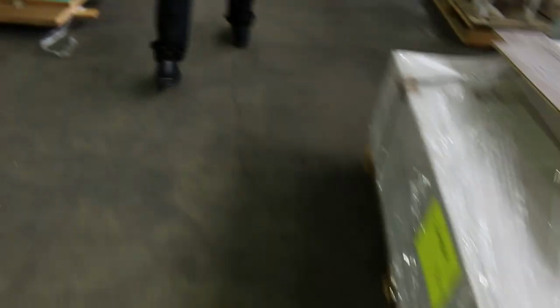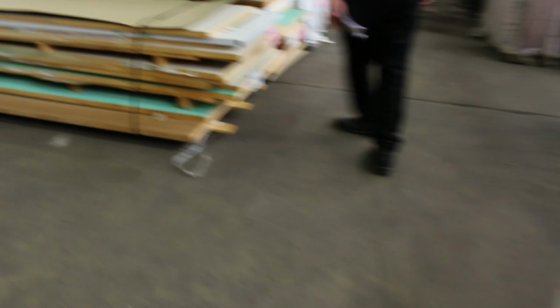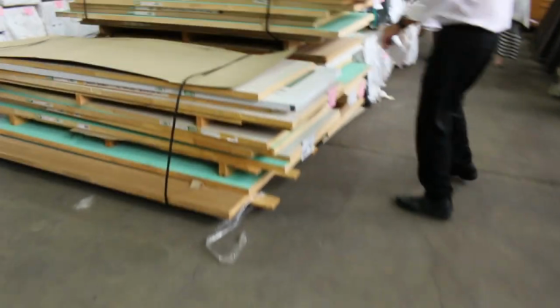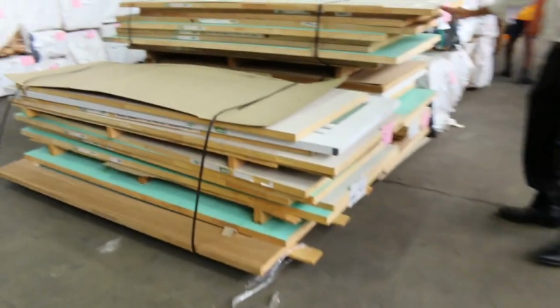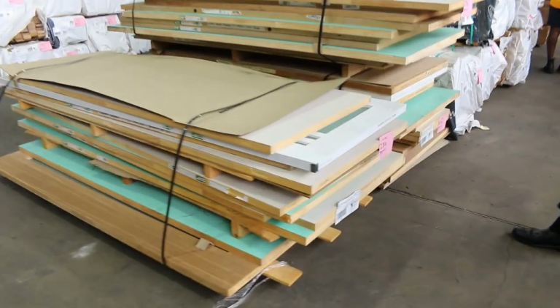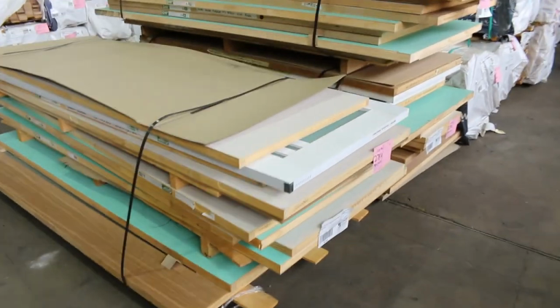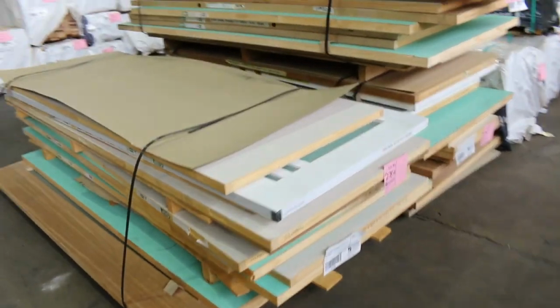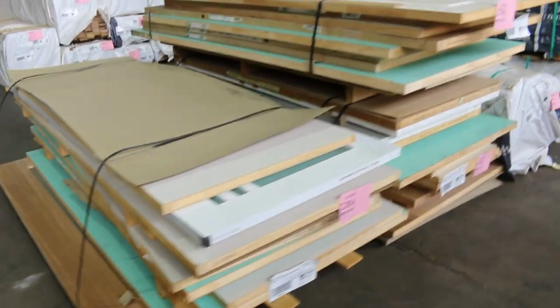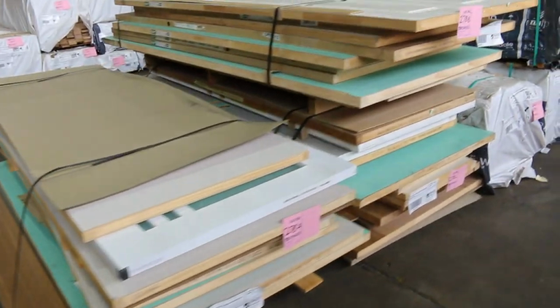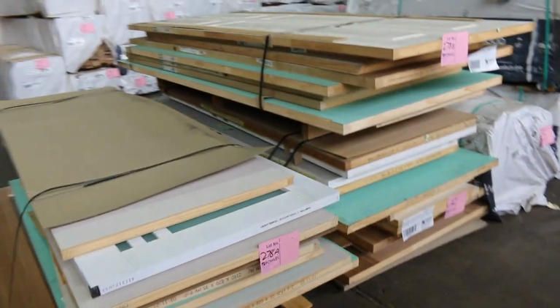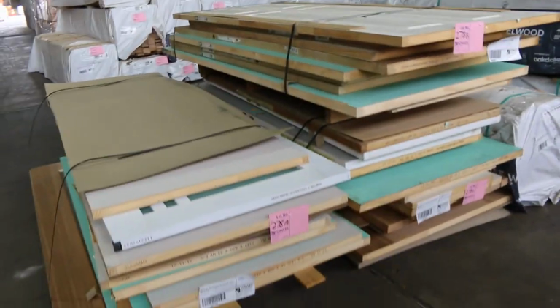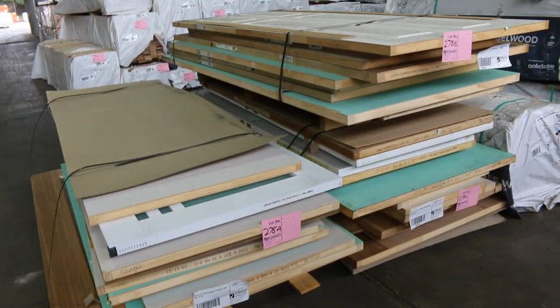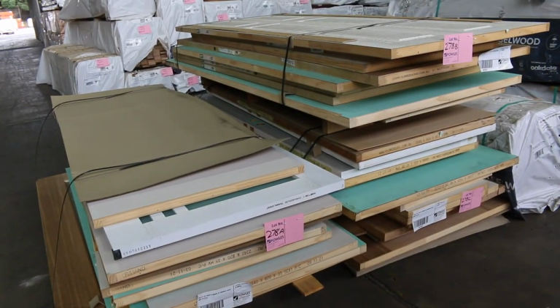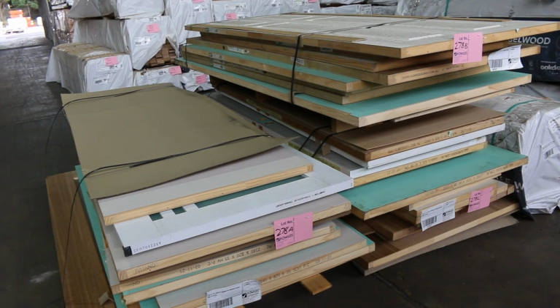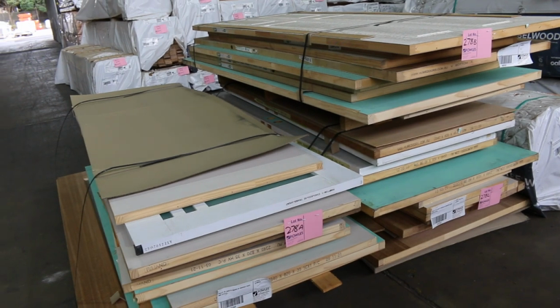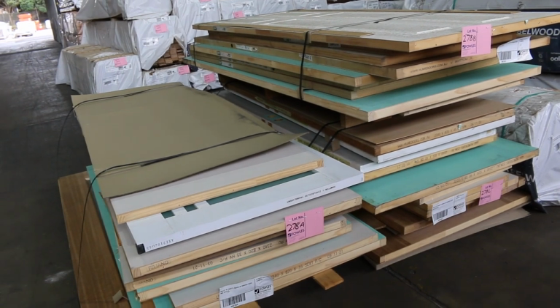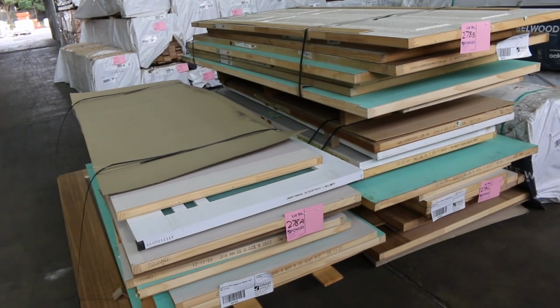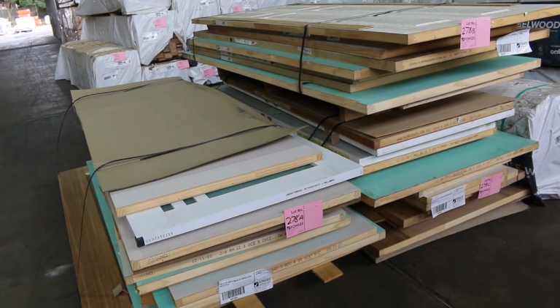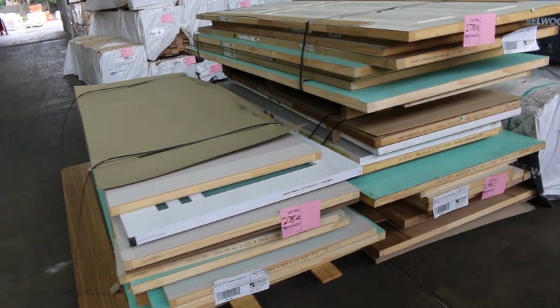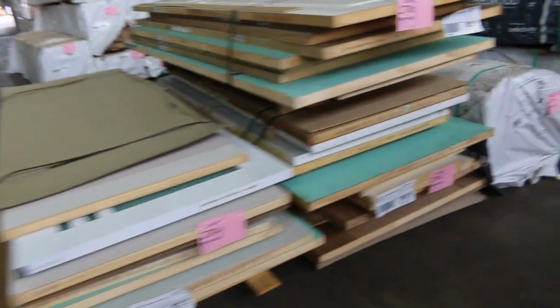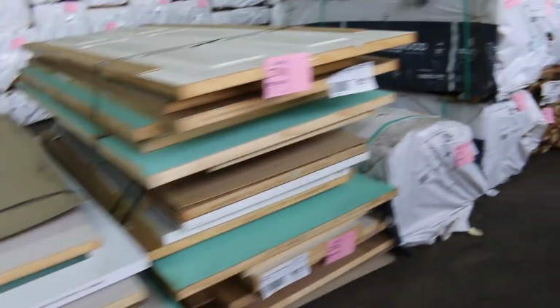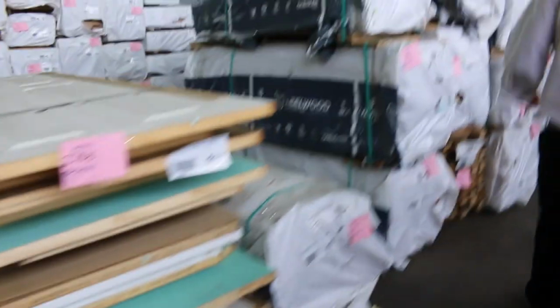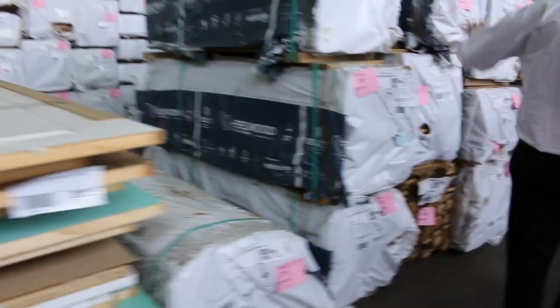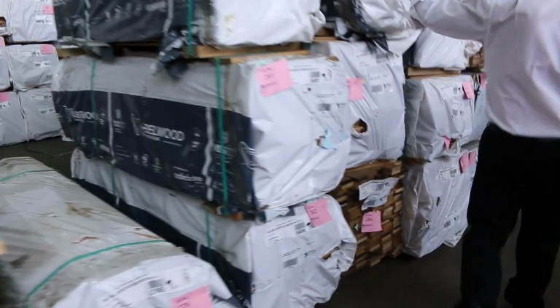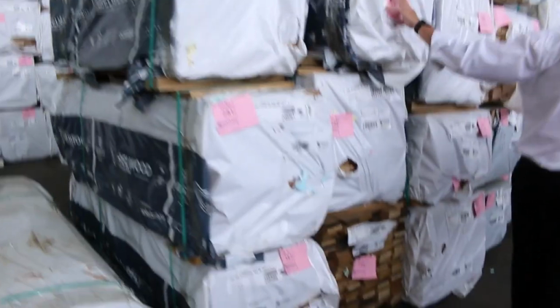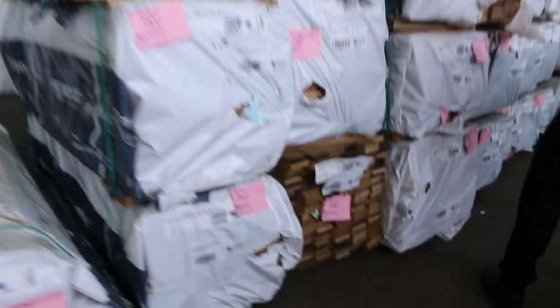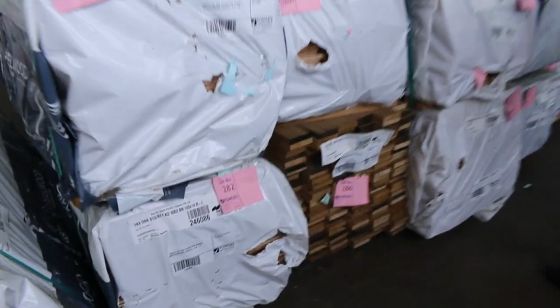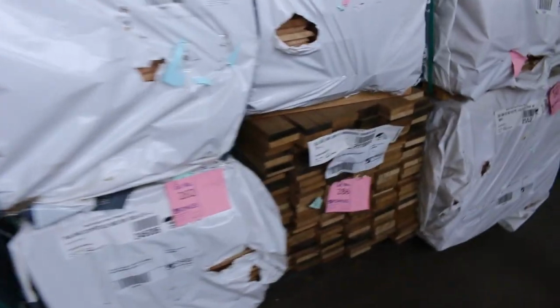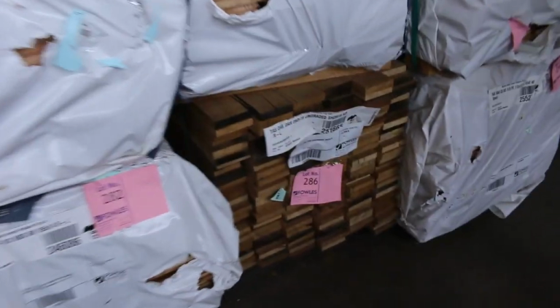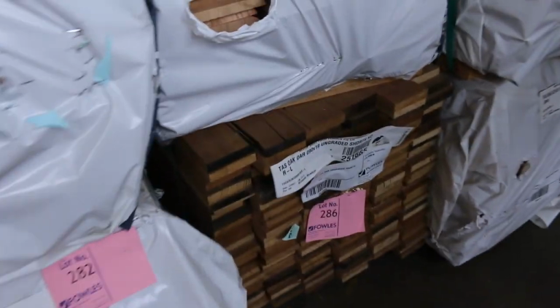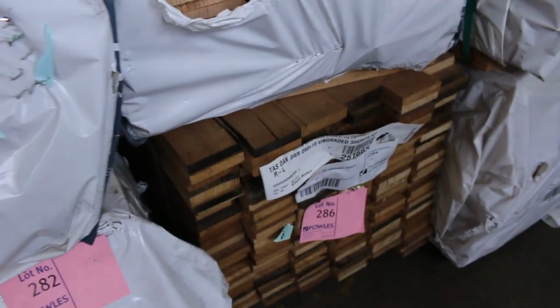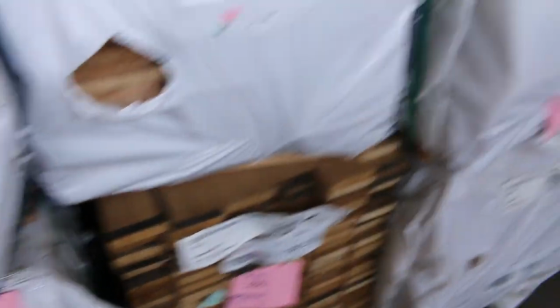We've got doors — these pallets are doors. We generally clear out and you buy them by the pallet — you take whatever's in the pallet. Through here there's more Tassie Oak, weatherboards, and some cladding also.